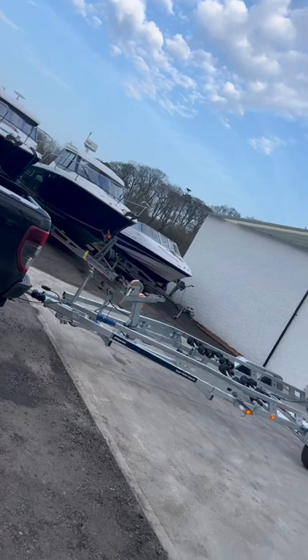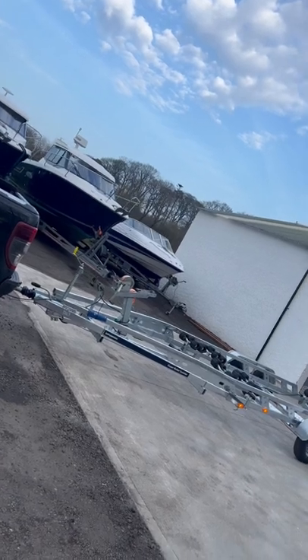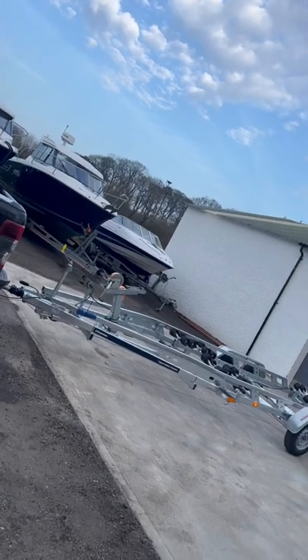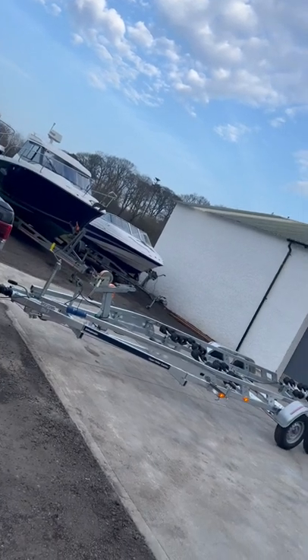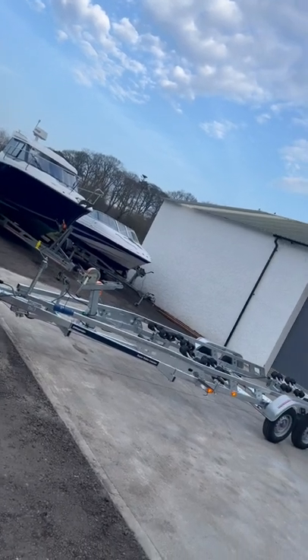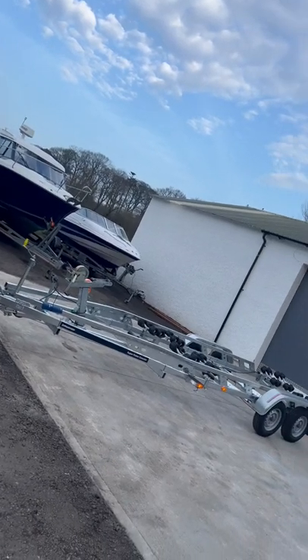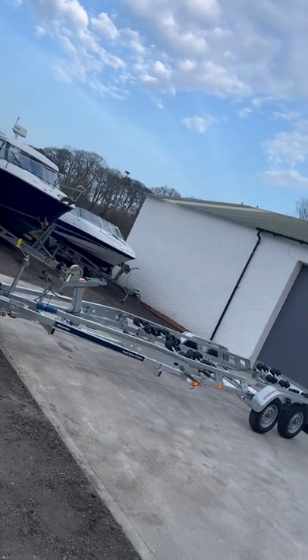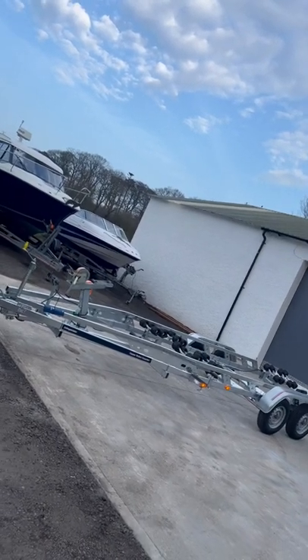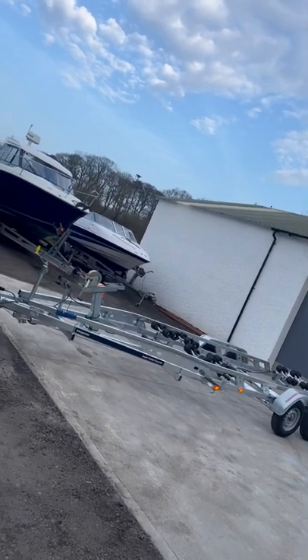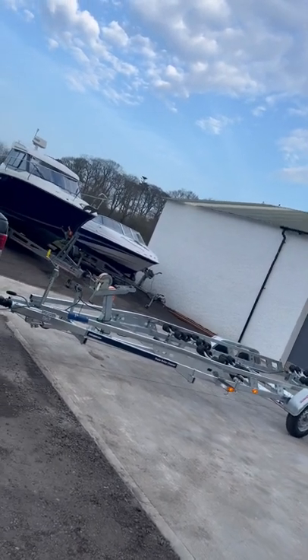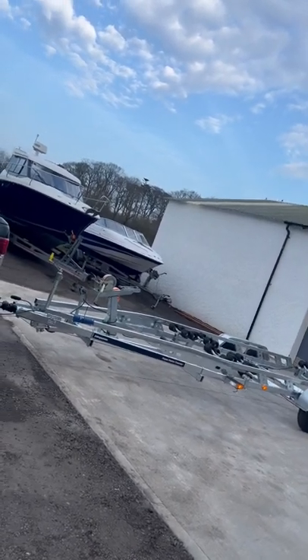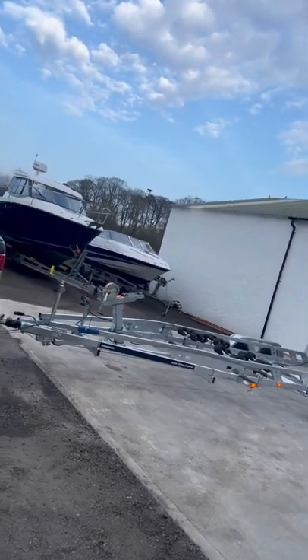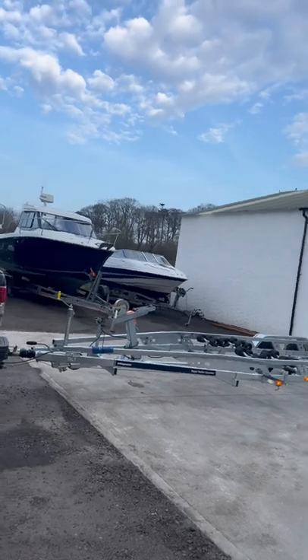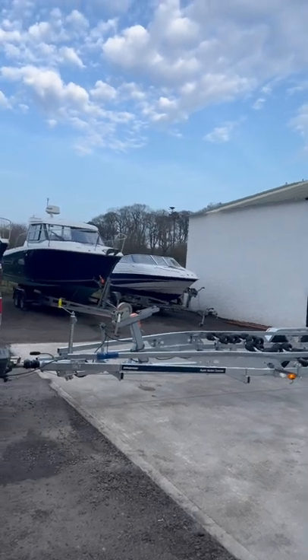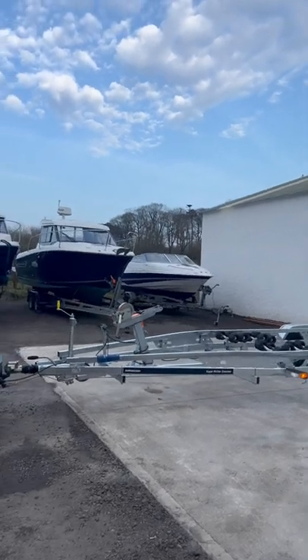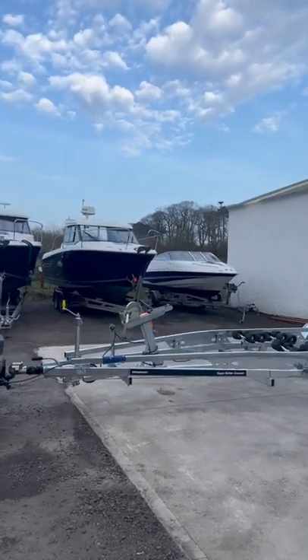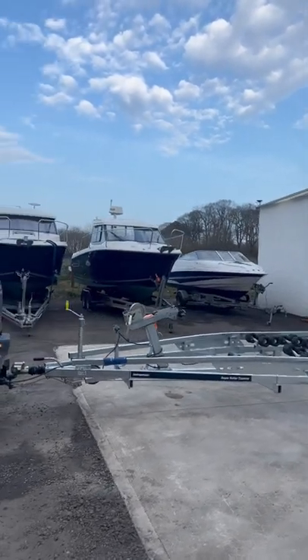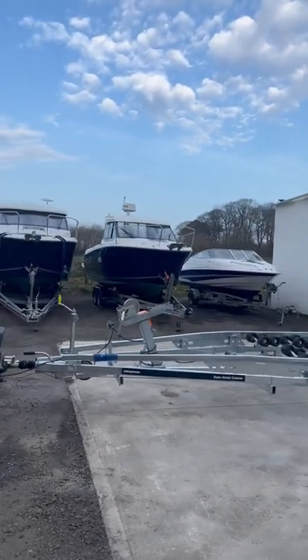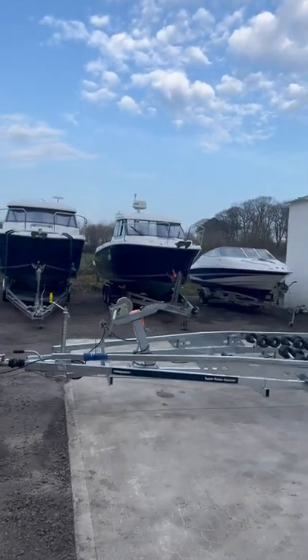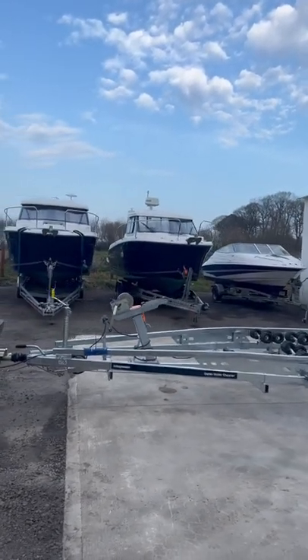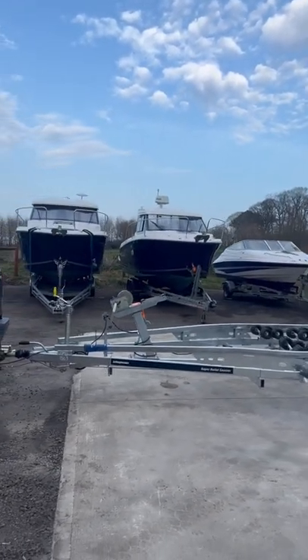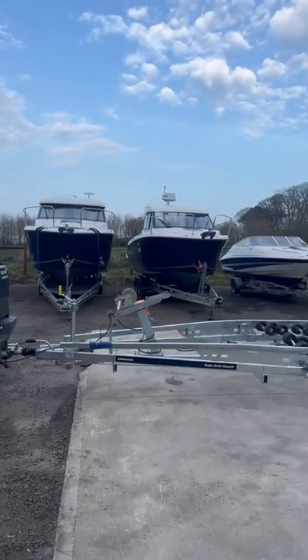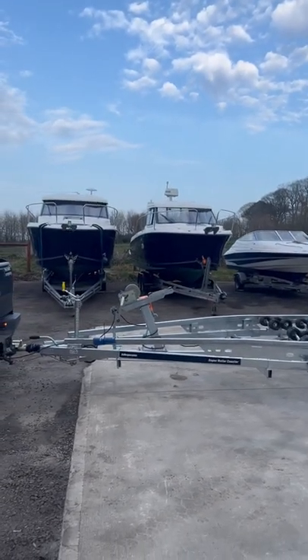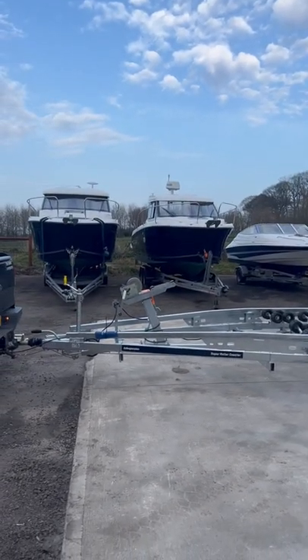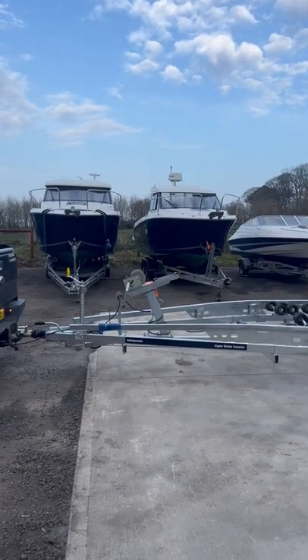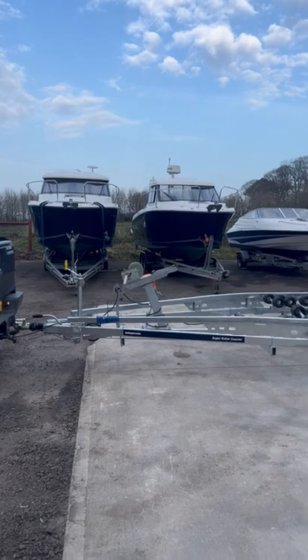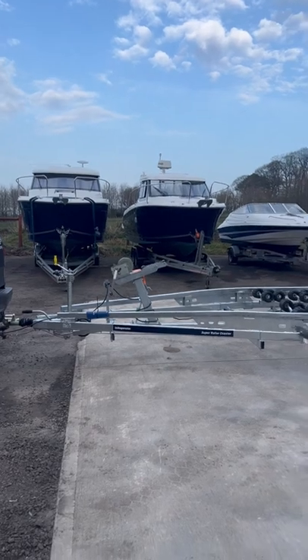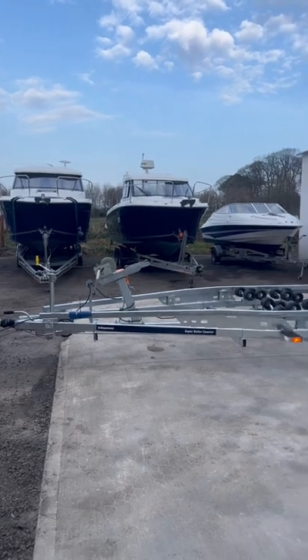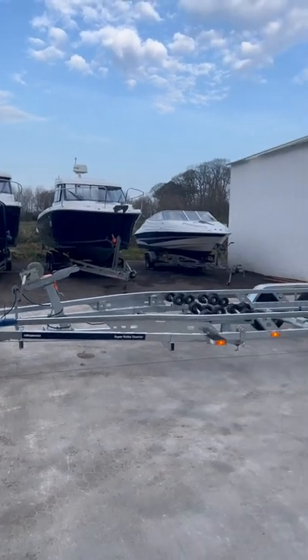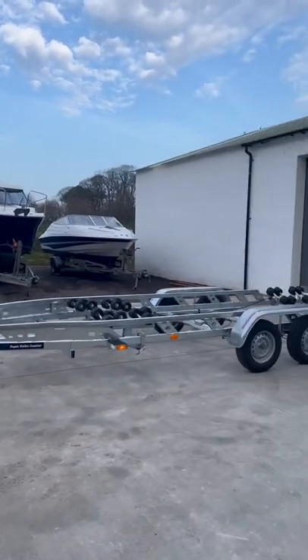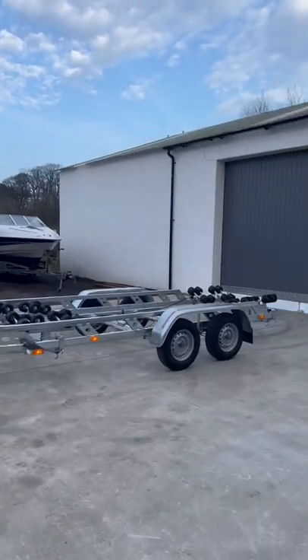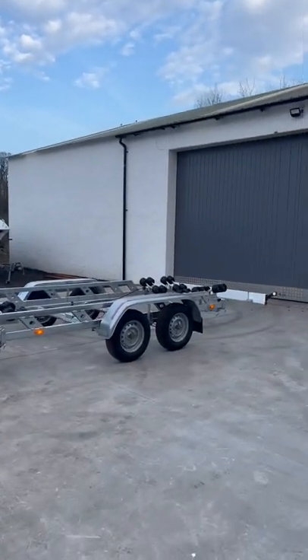Just landed. Super Roller Coaster 6 in for sale. Everything you see on the trailer is what comes with the trailer: winch, winch strap obviously, jockey wheel, tail board.